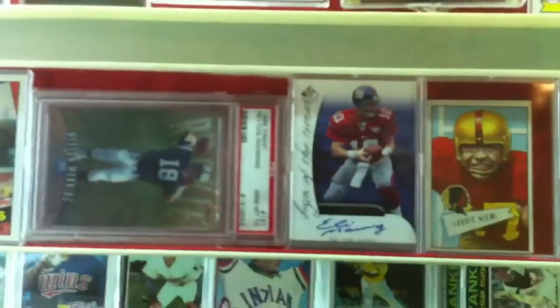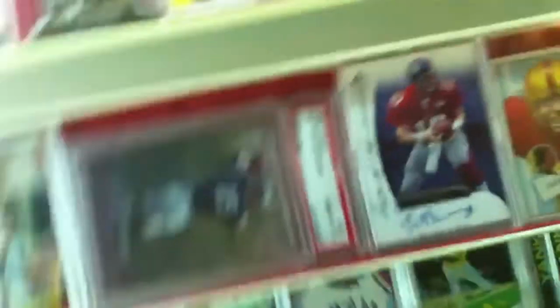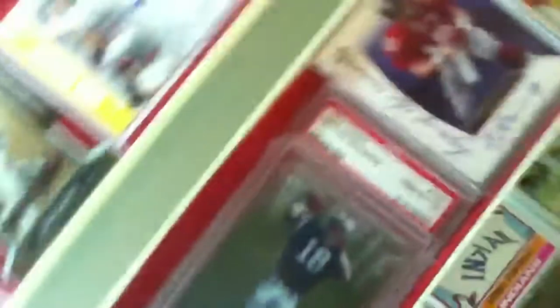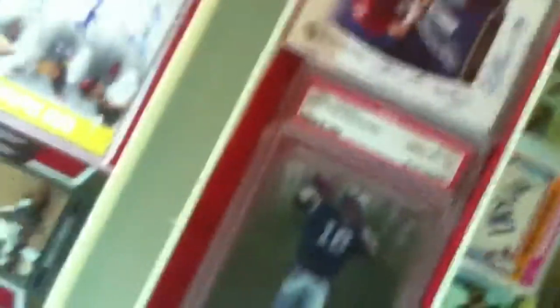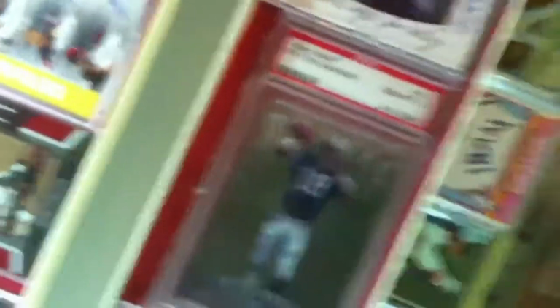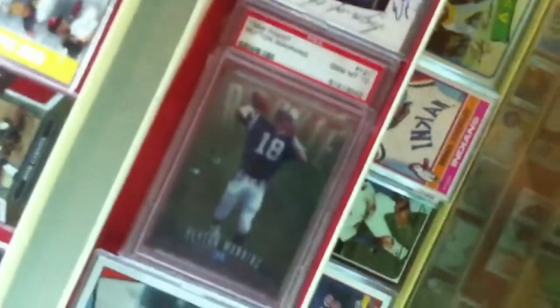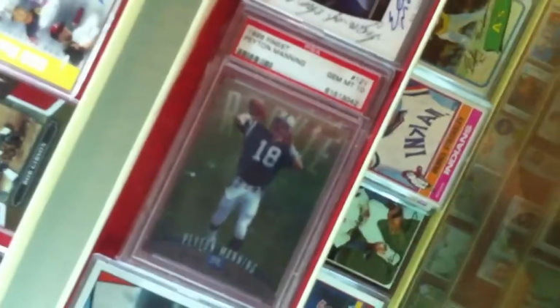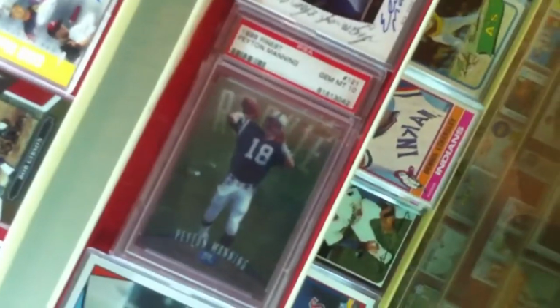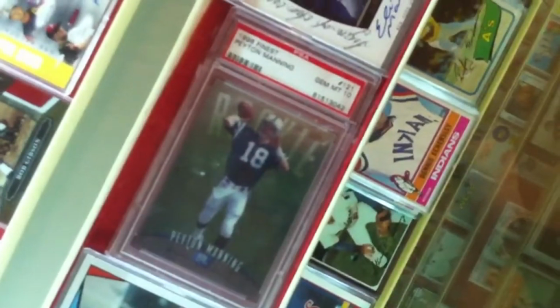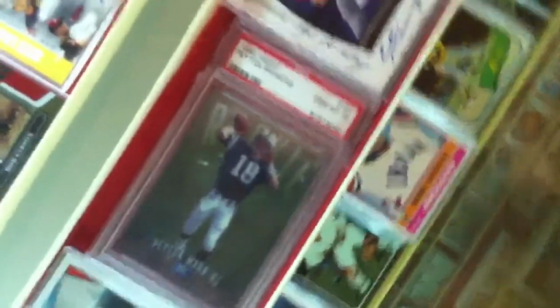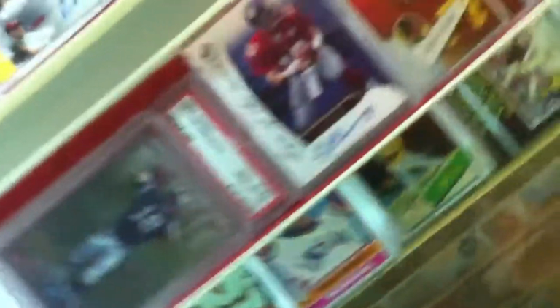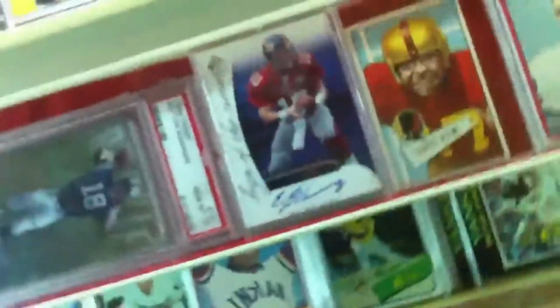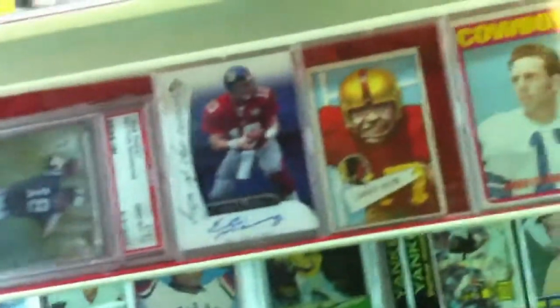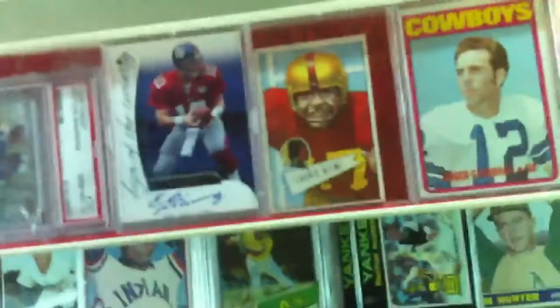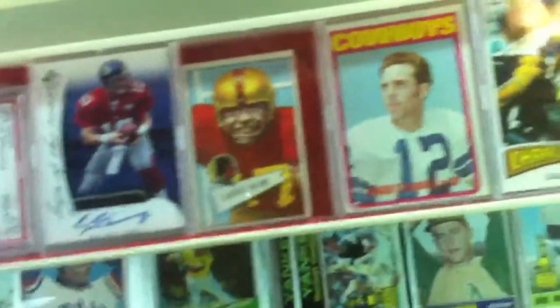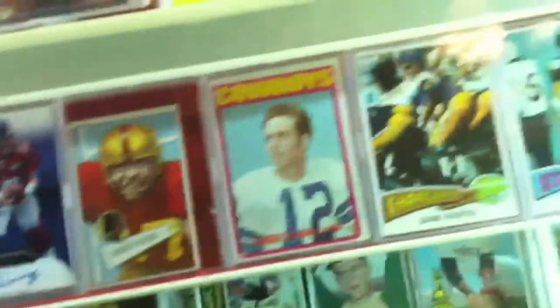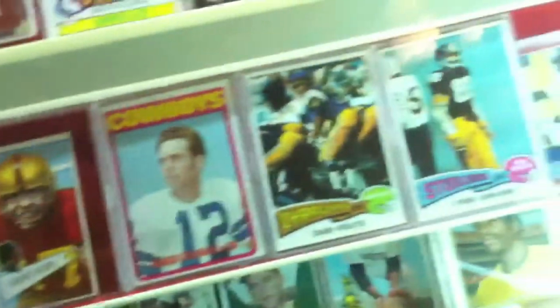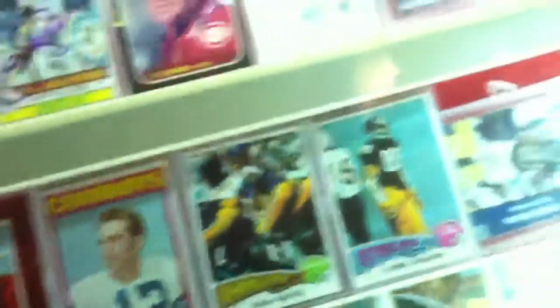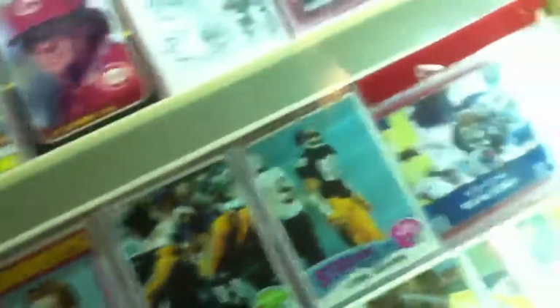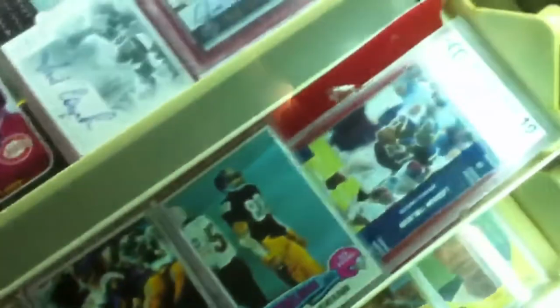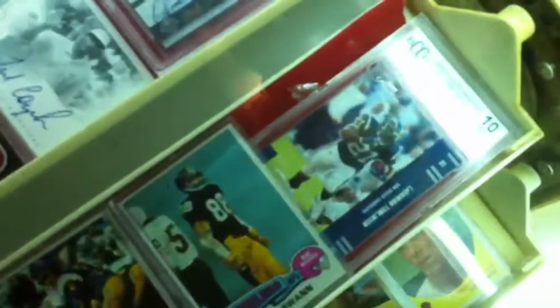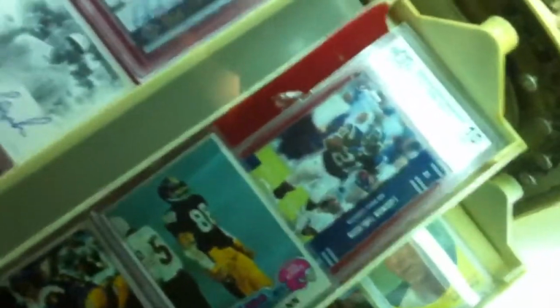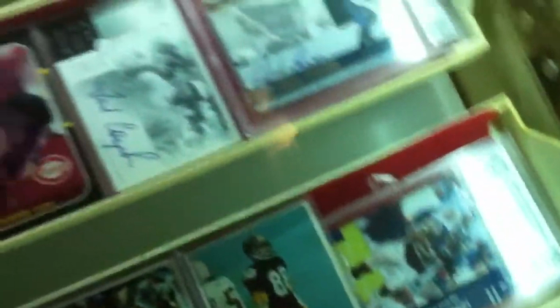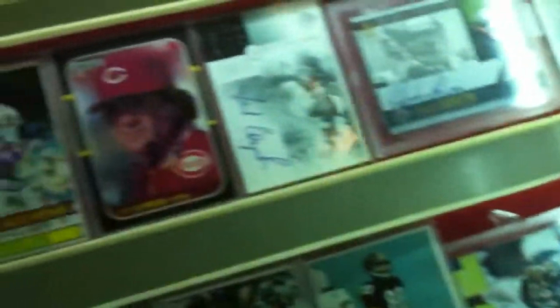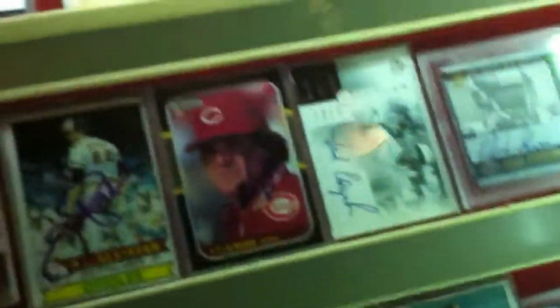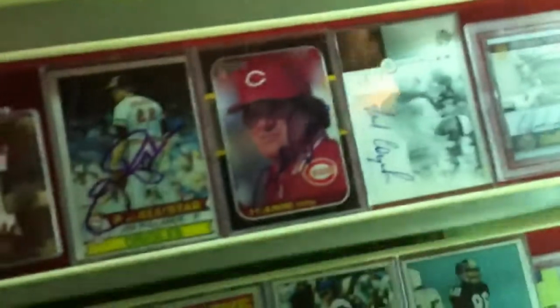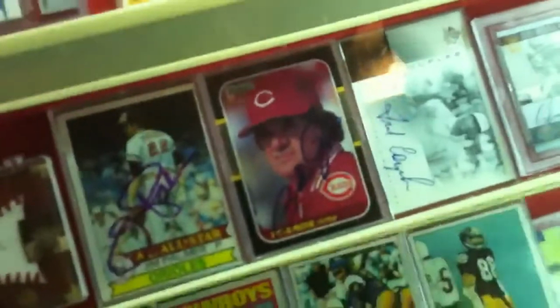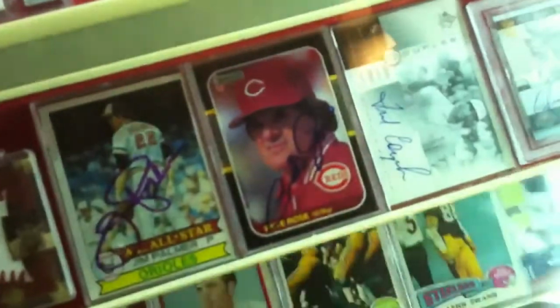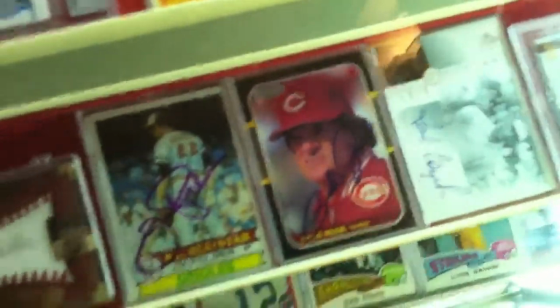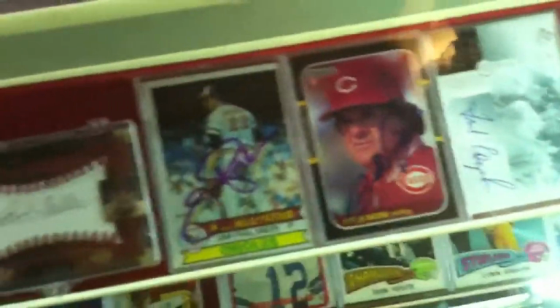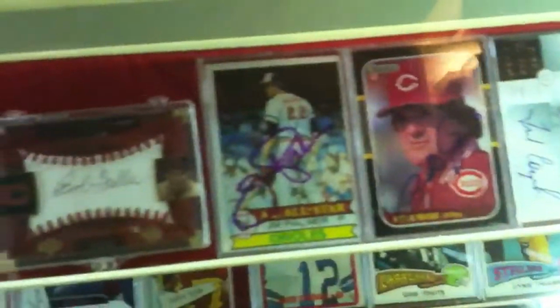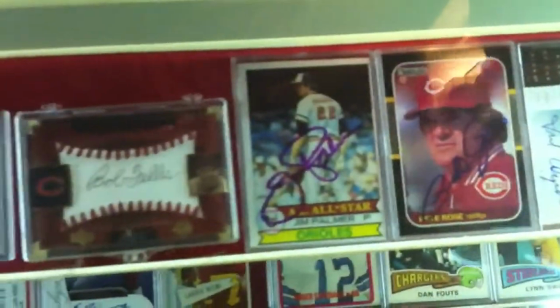There's a Jim Brown Mint 10. Peyton Manning, Eli autograph. Fred Couples autograph, Pete Rose.